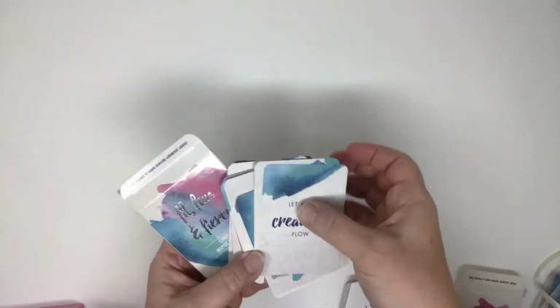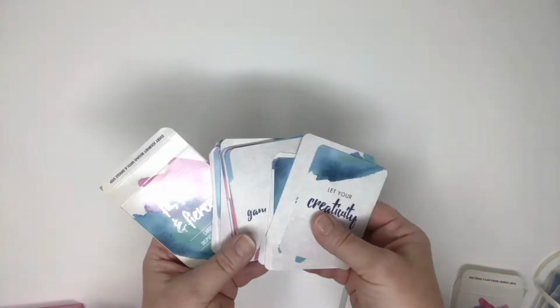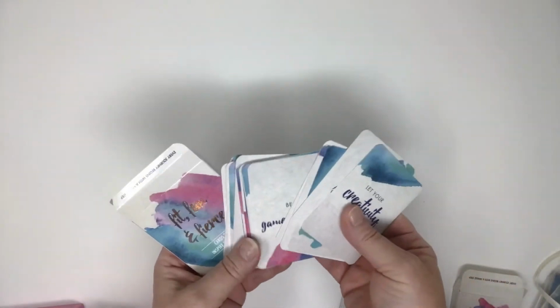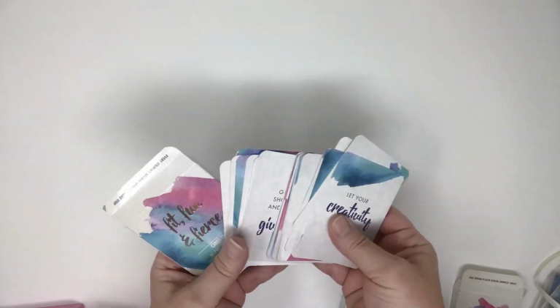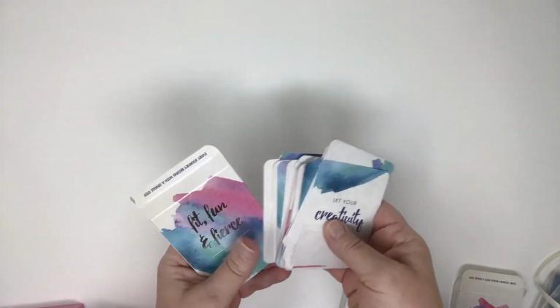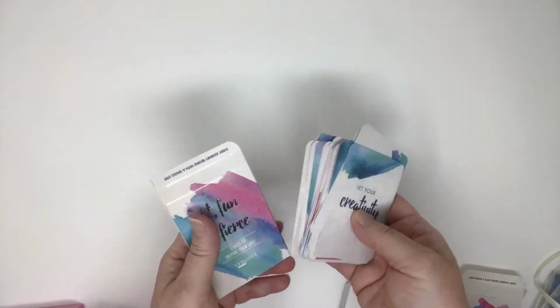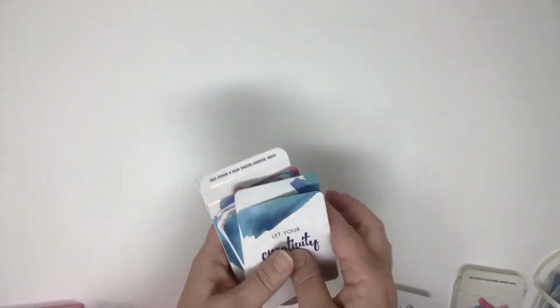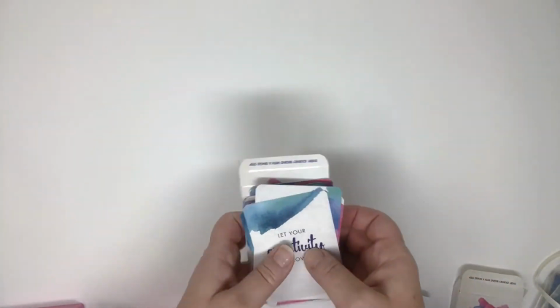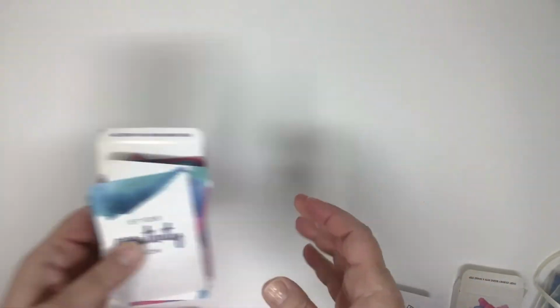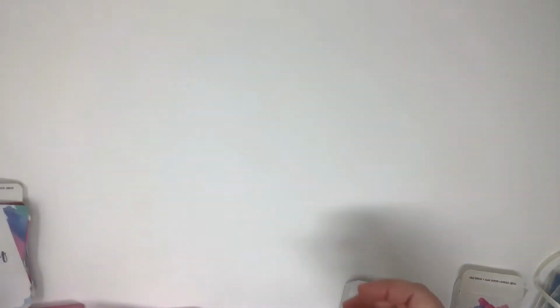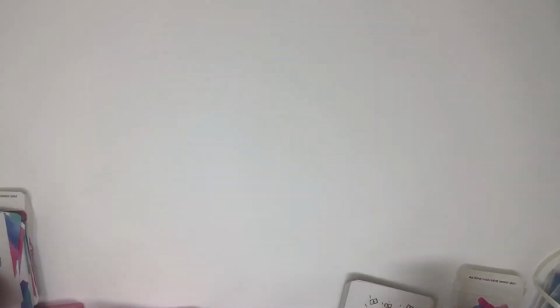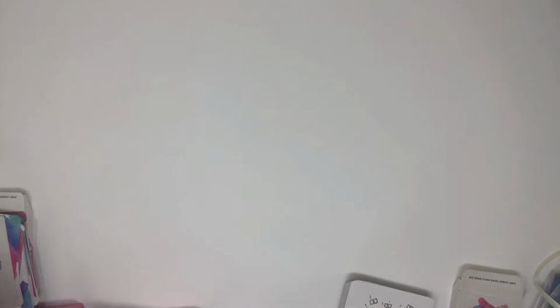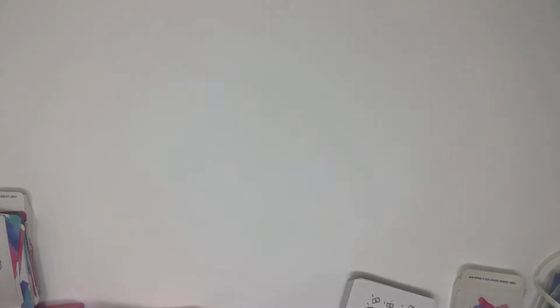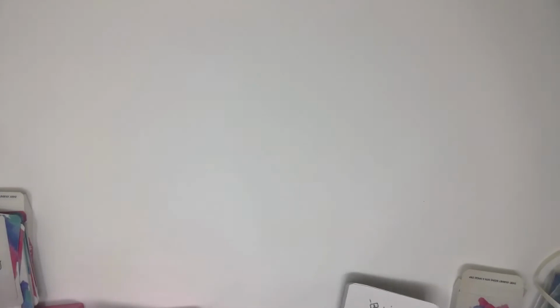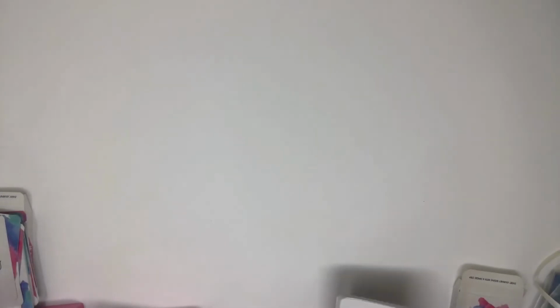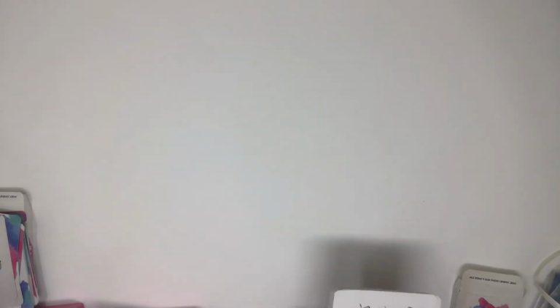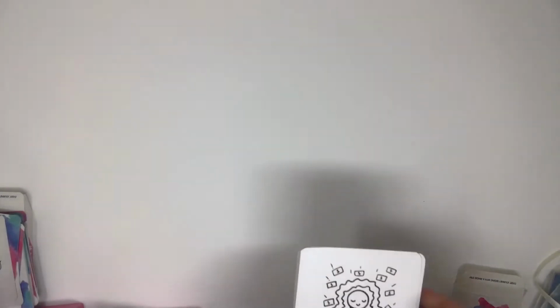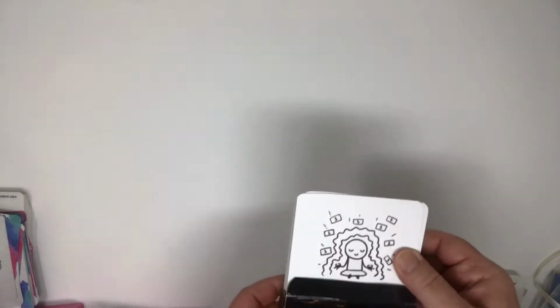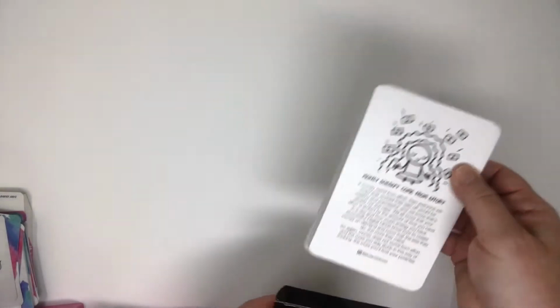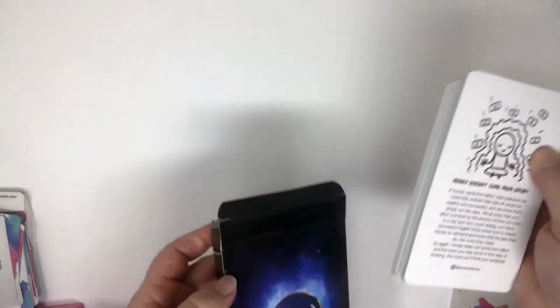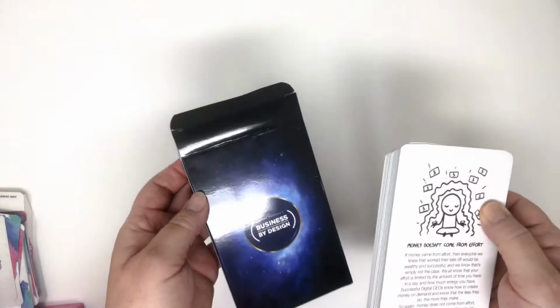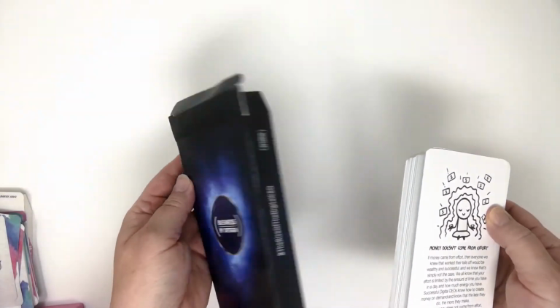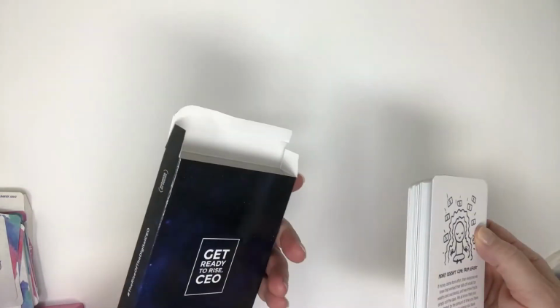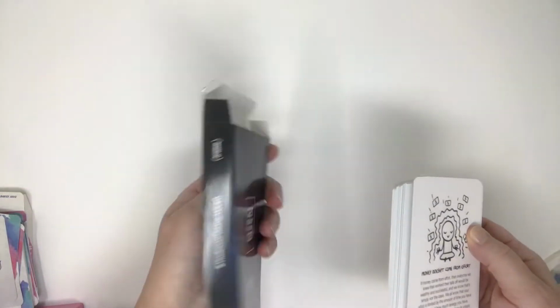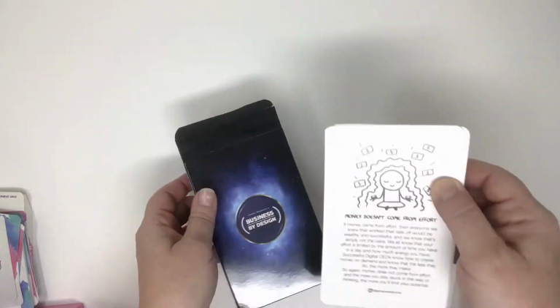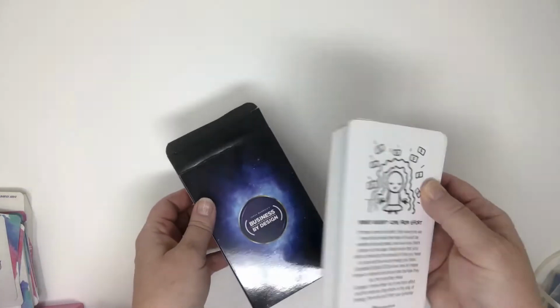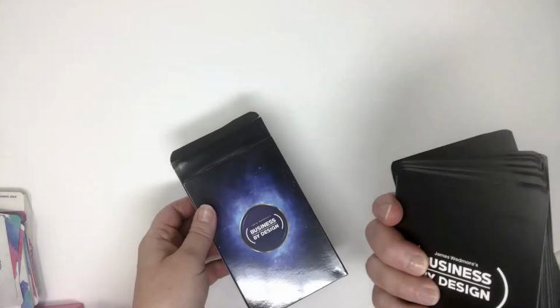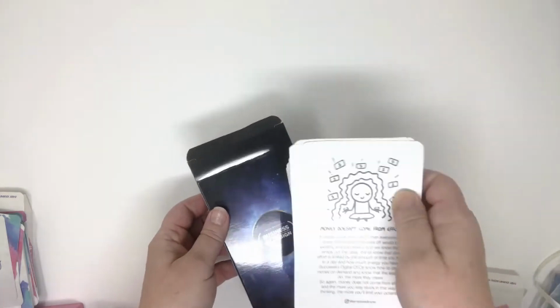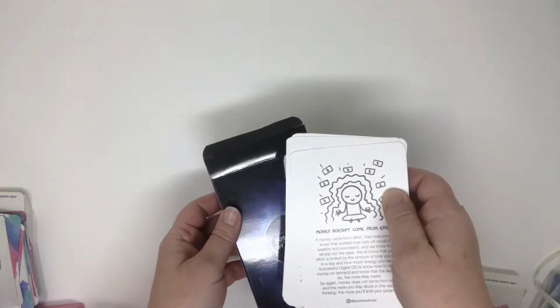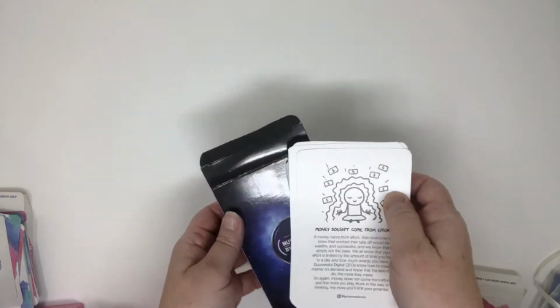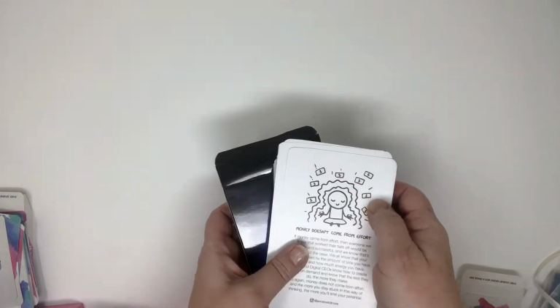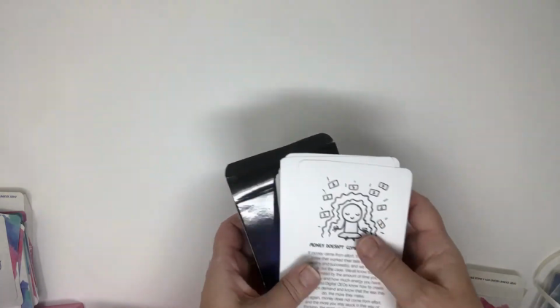So as you can see here, this one is a little typical standard sized playing card deck, and then this one is a larger tuck box to fit 3x5 cards.